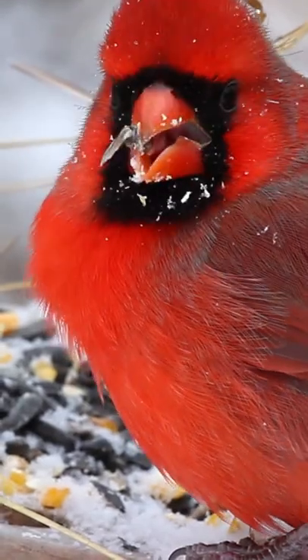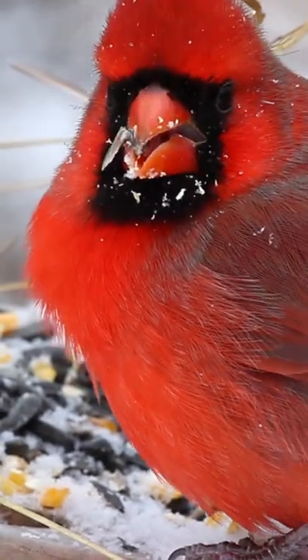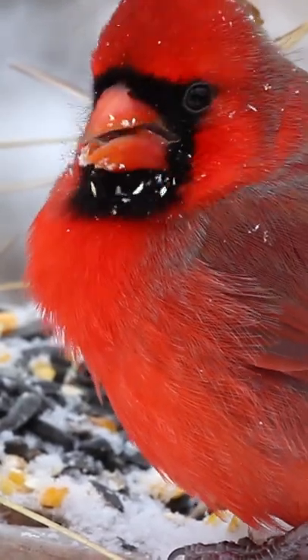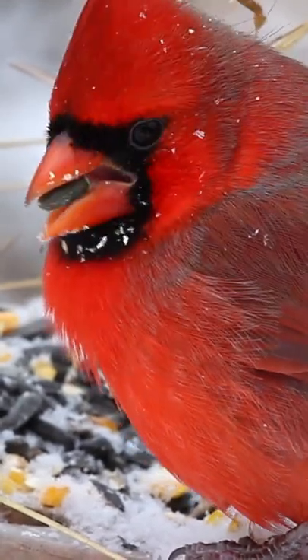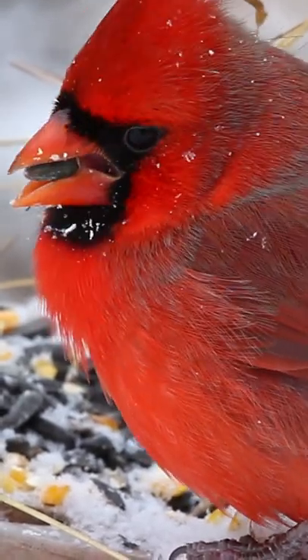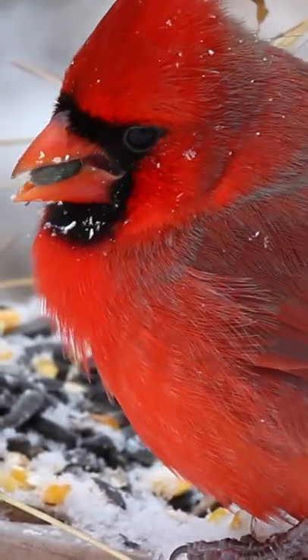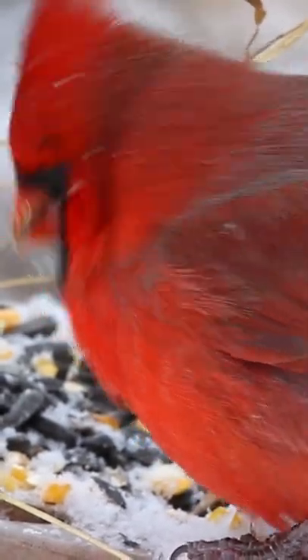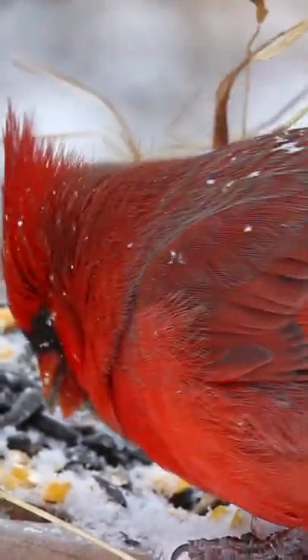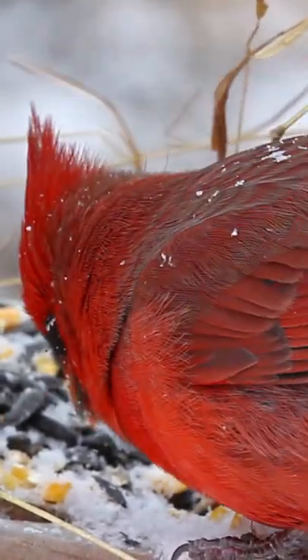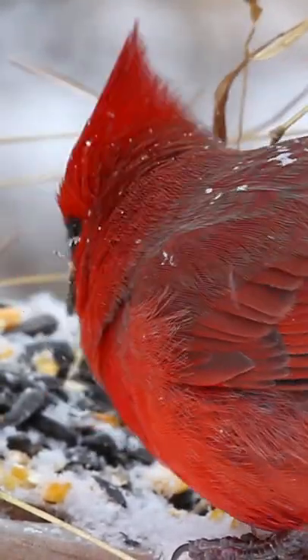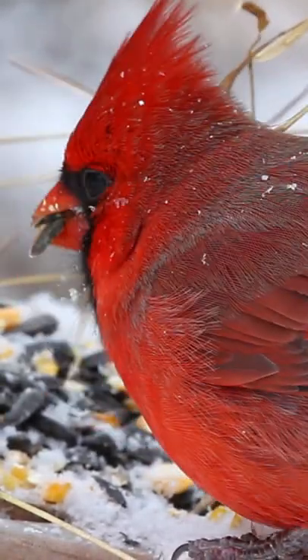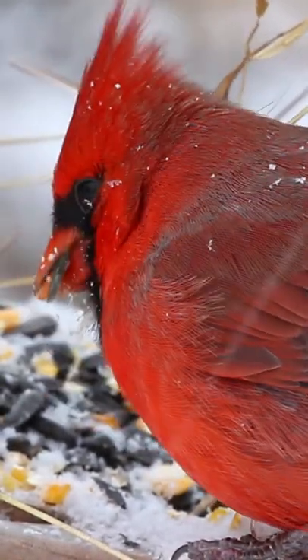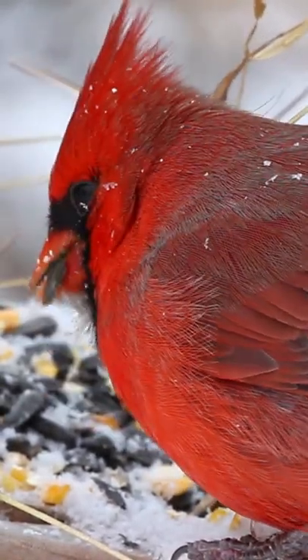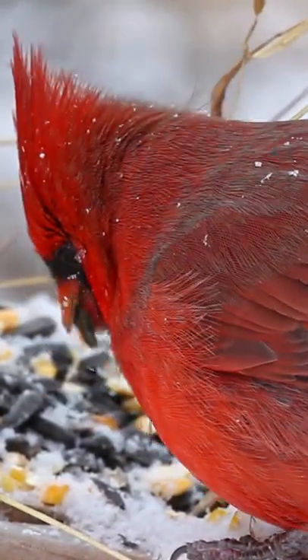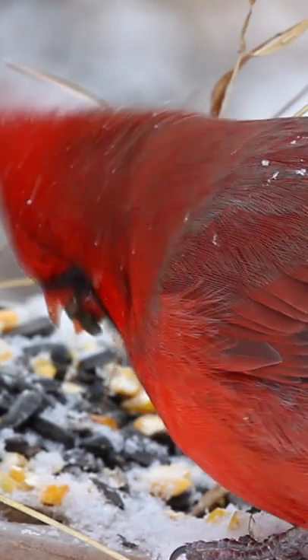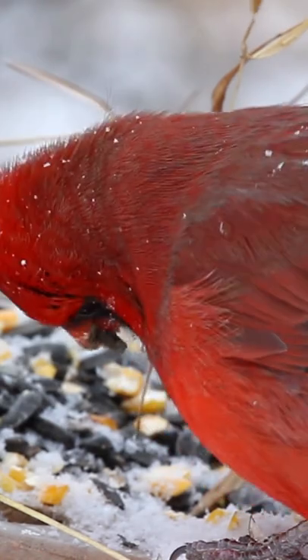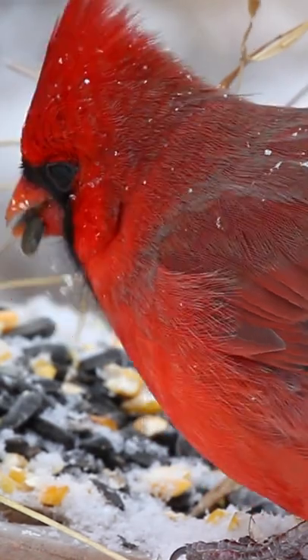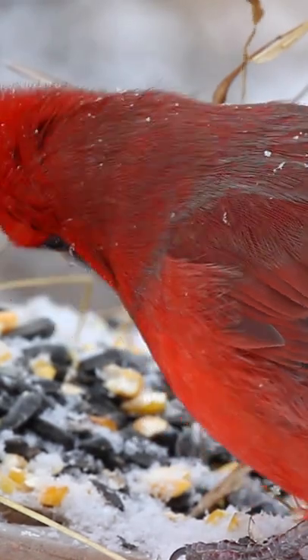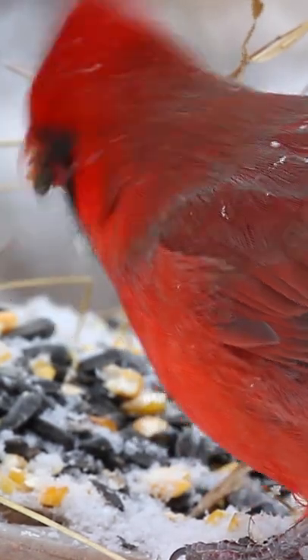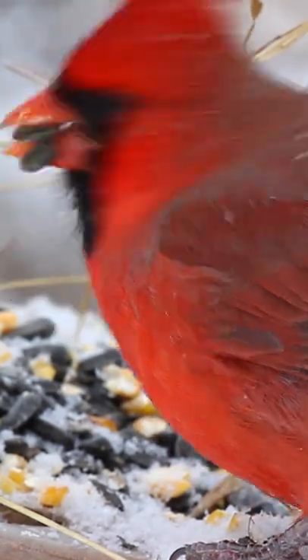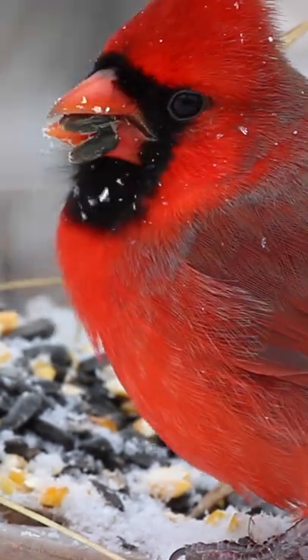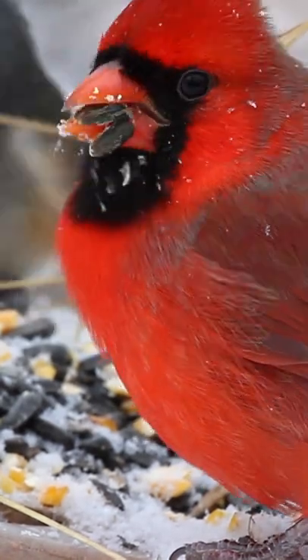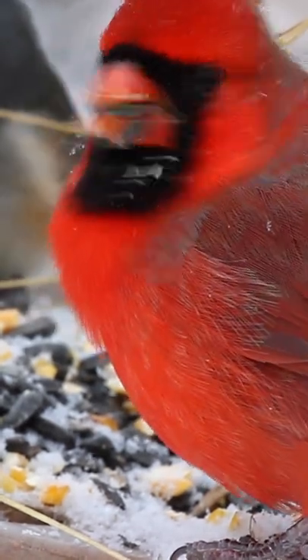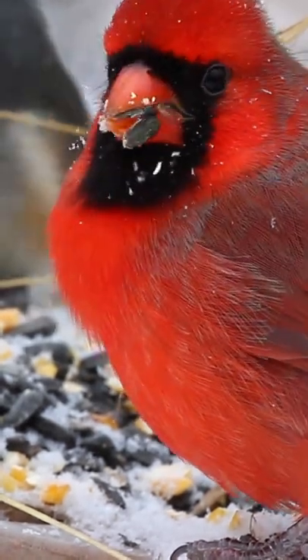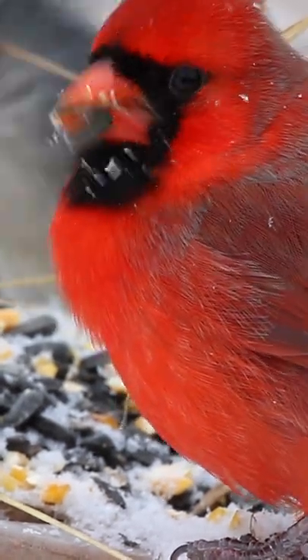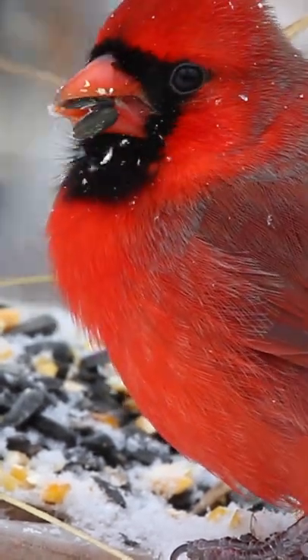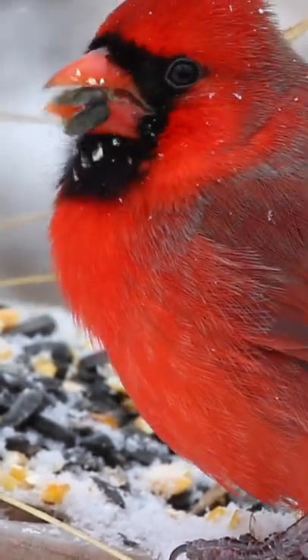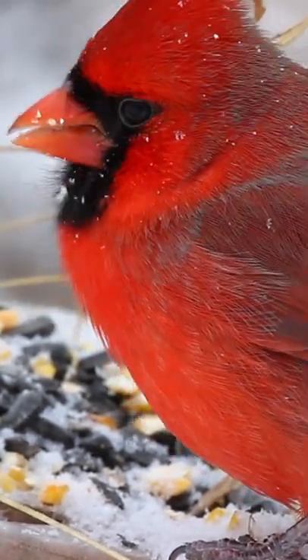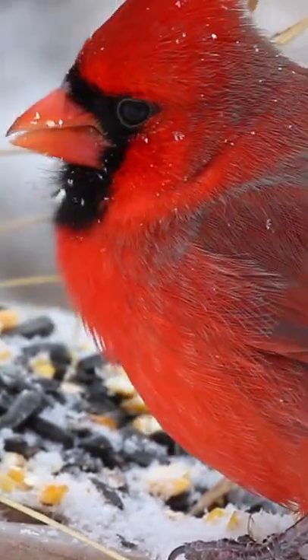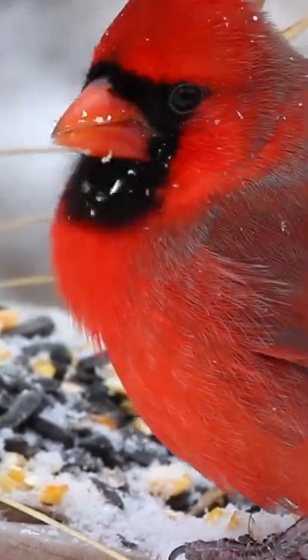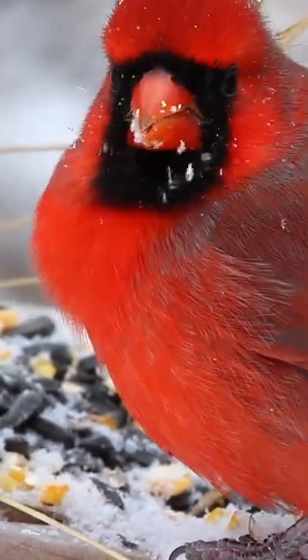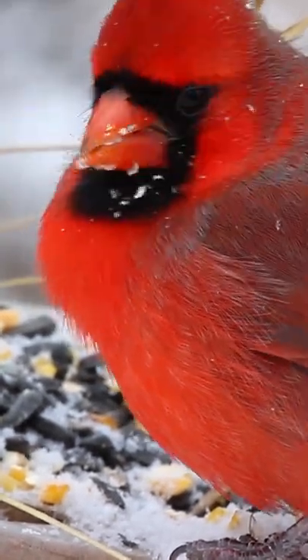Working from a blind, this northern cardinal is only about 6 or 7 feet away from me. With this type of detail, it makes an excellent reference.